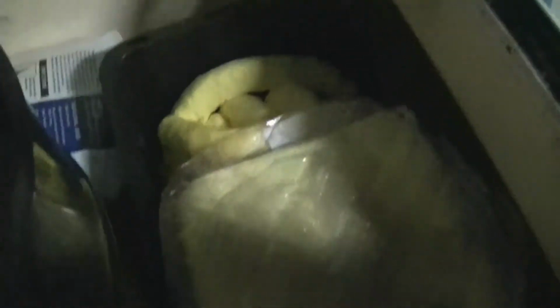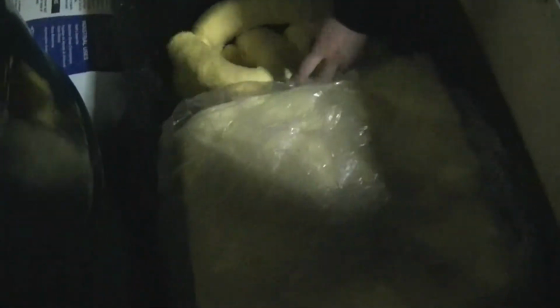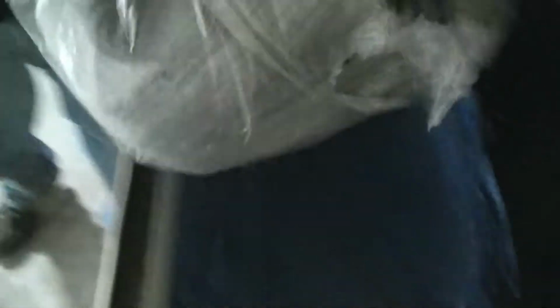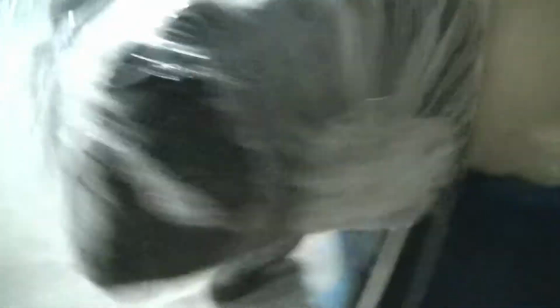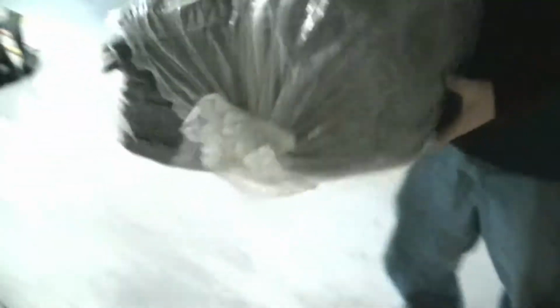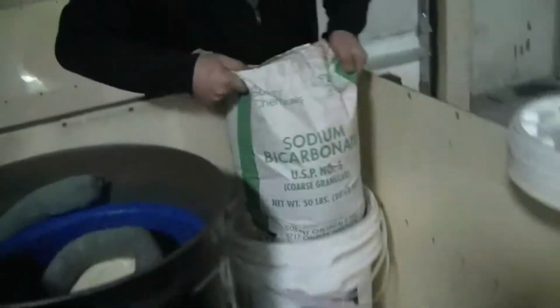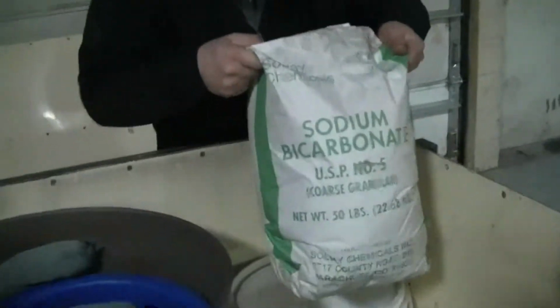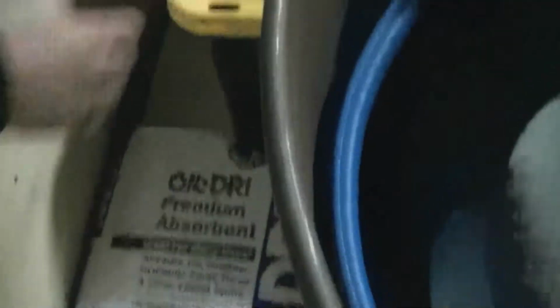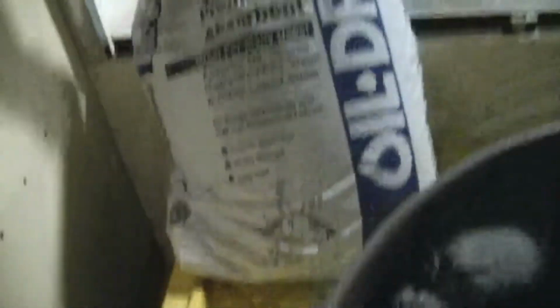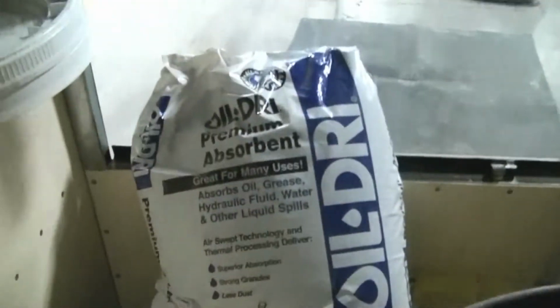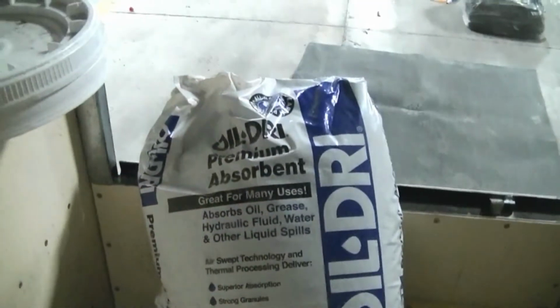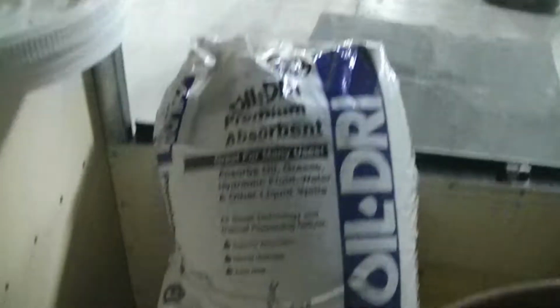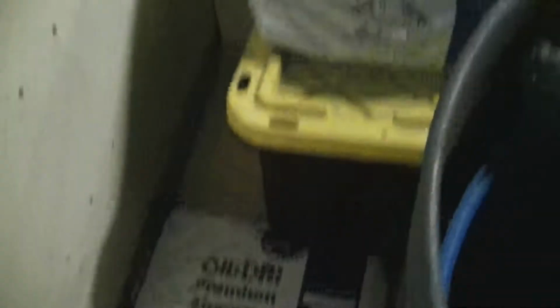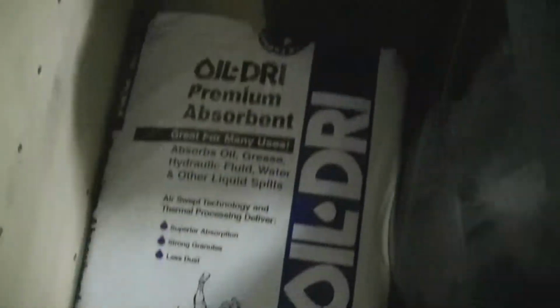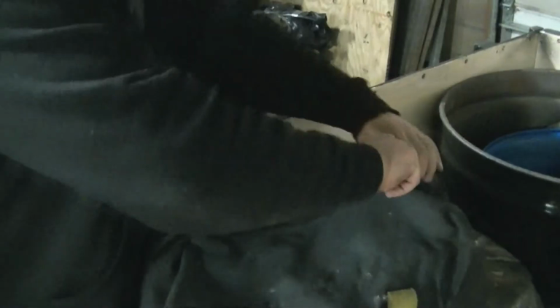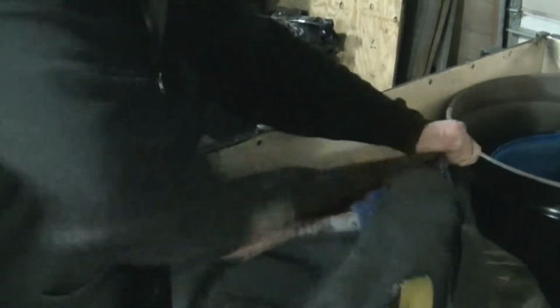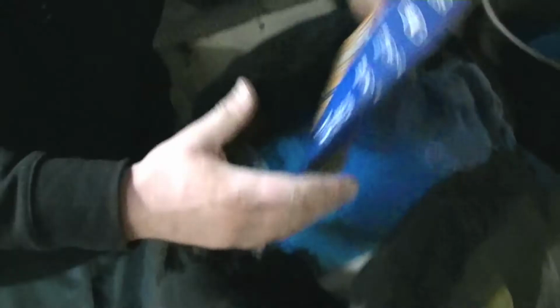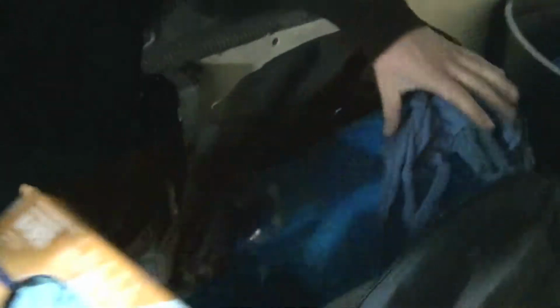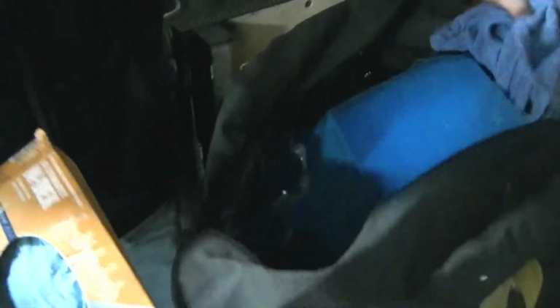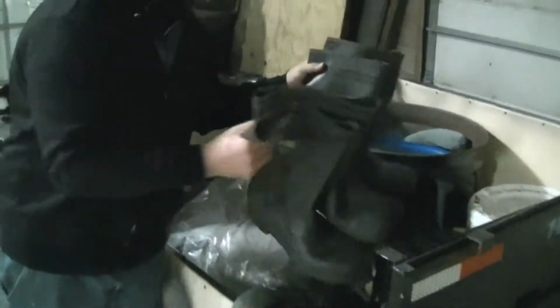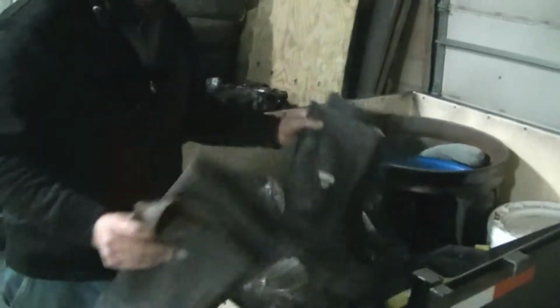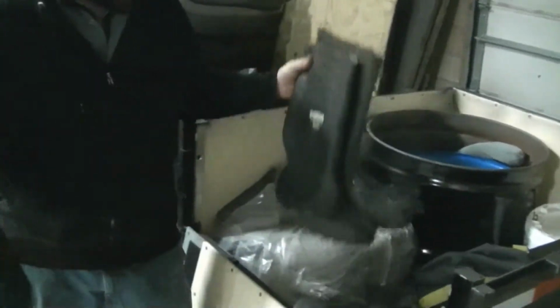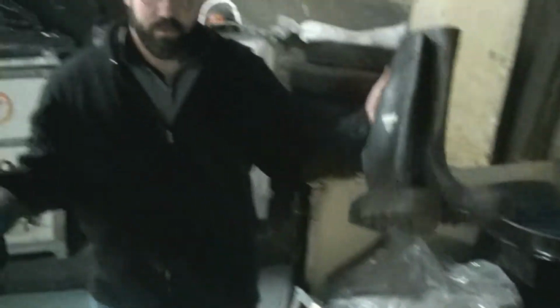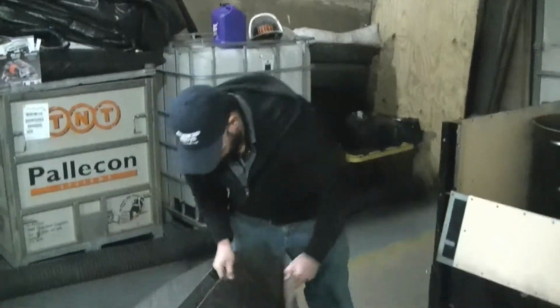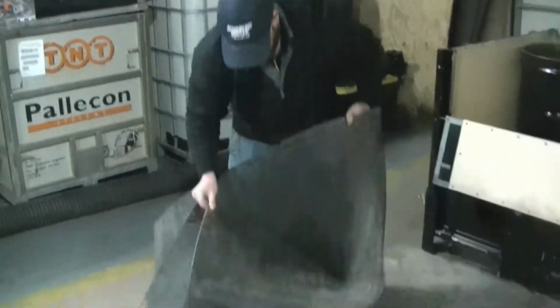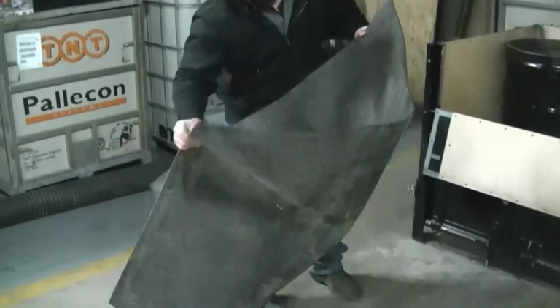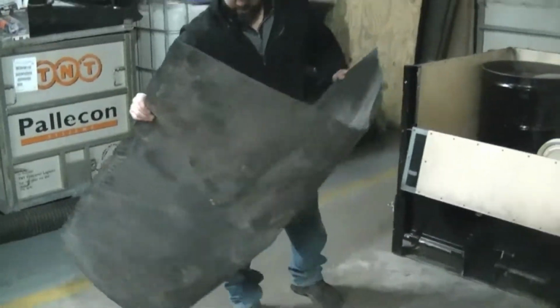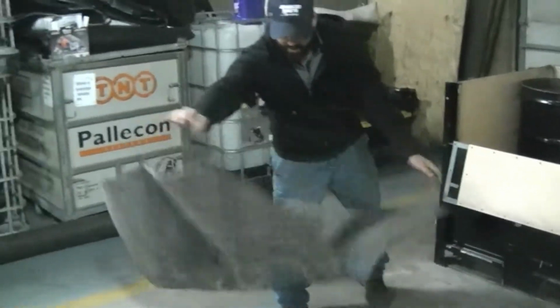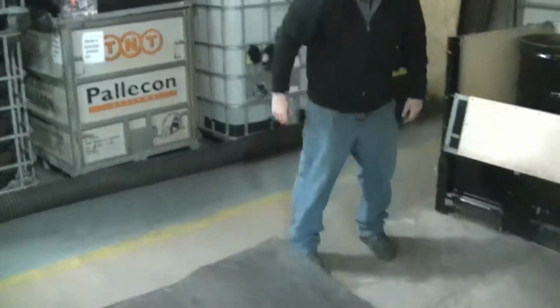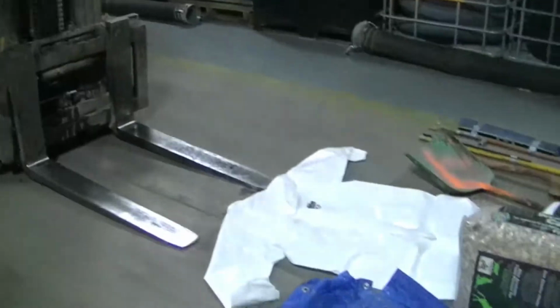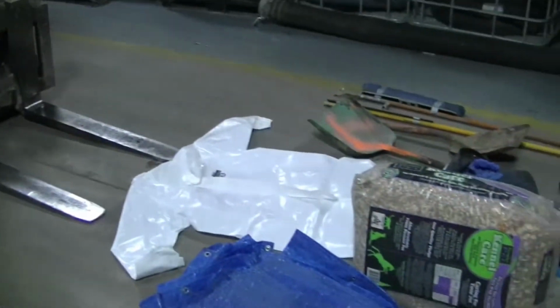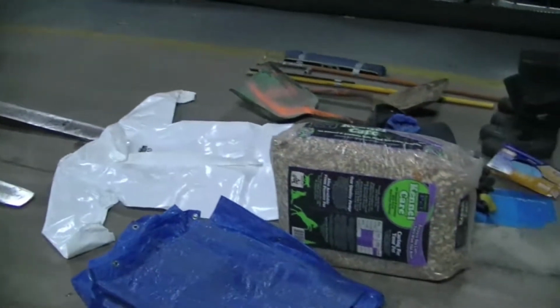Gone is feverishly searching for squeegees, shovels, acid booms, and chemical pads — the extra absorbent materials, neutralizers, and even the oil-dry — because it's all included. And gone is a panic search for the appropriate PPE and manhole and drain covers, because yes, again, it's all included.